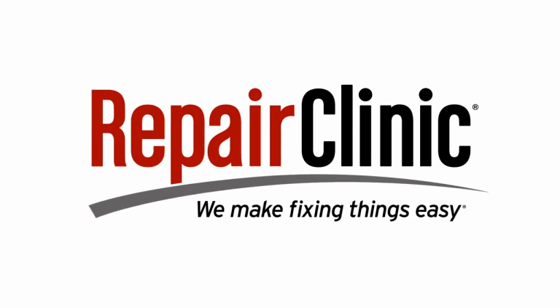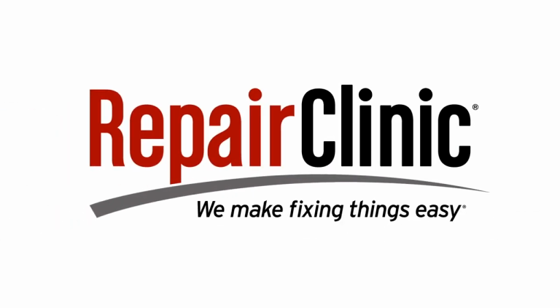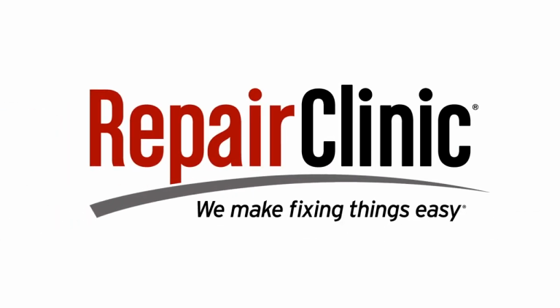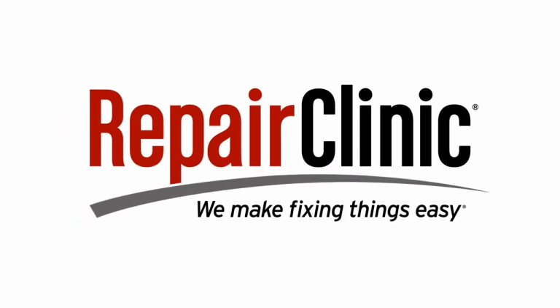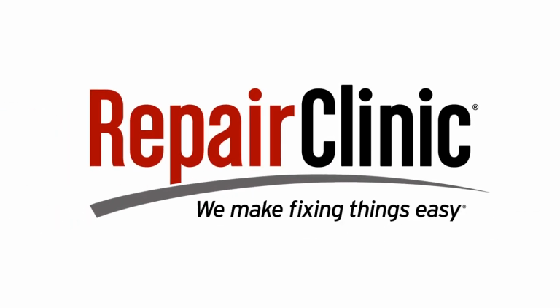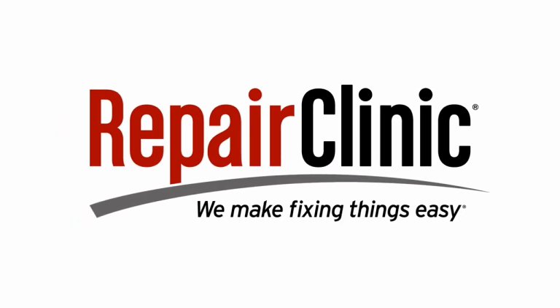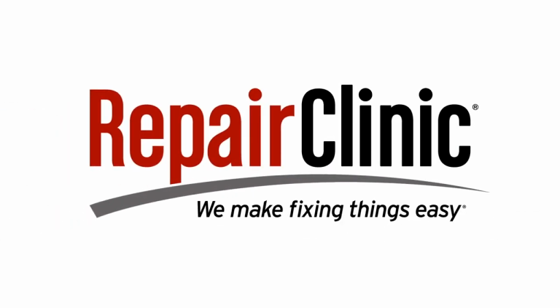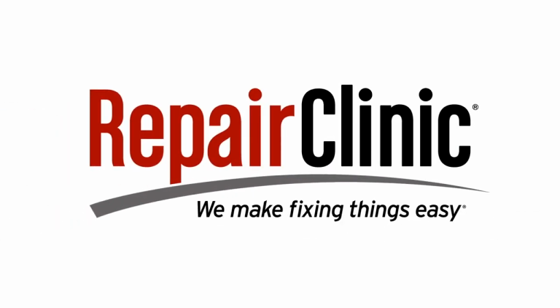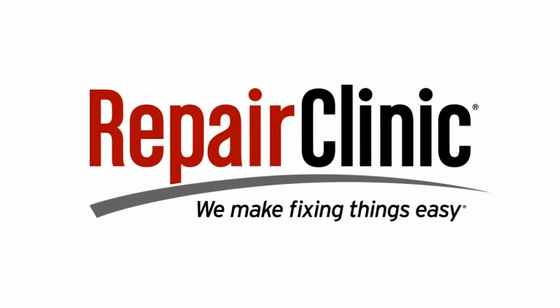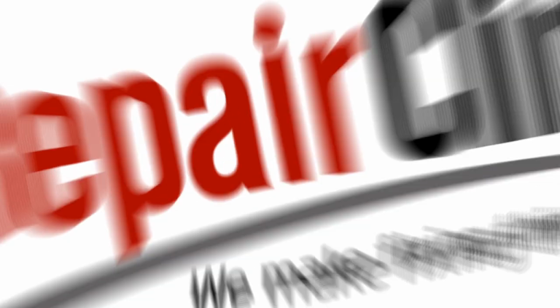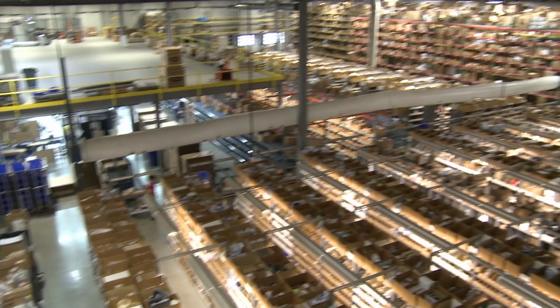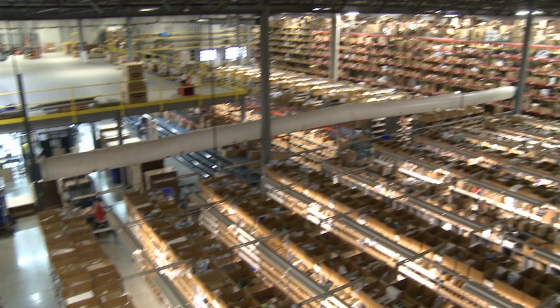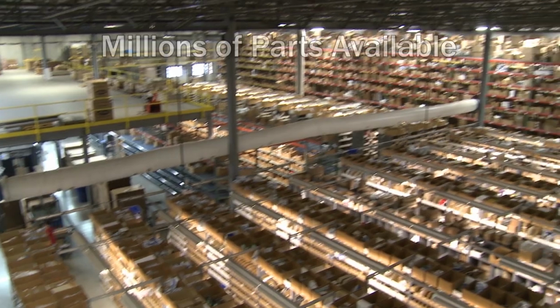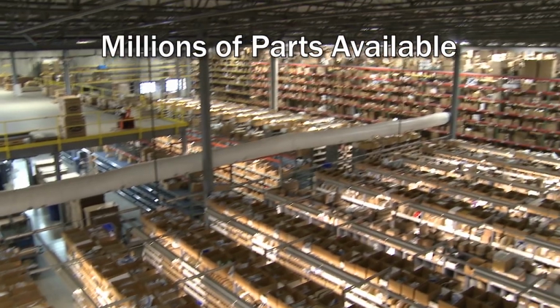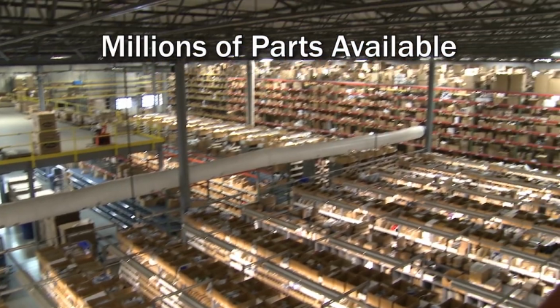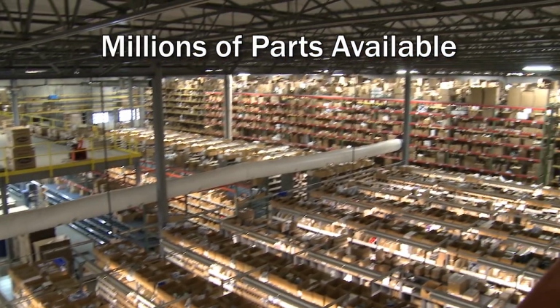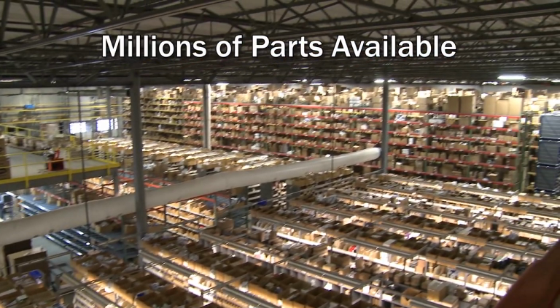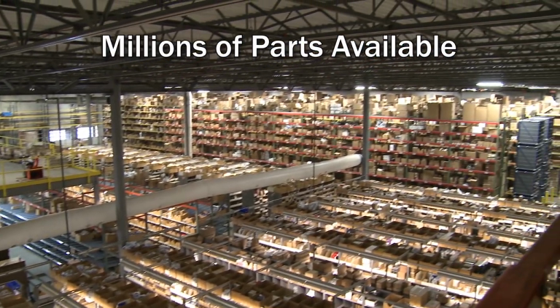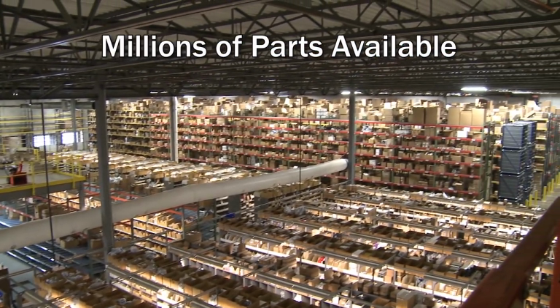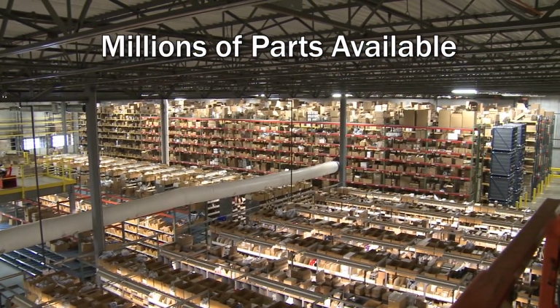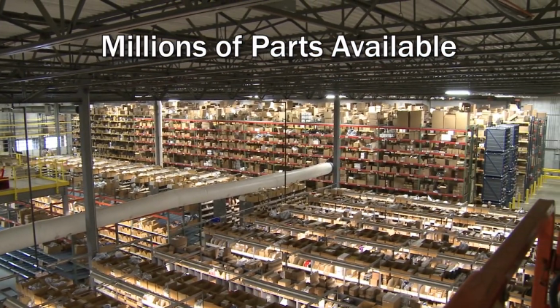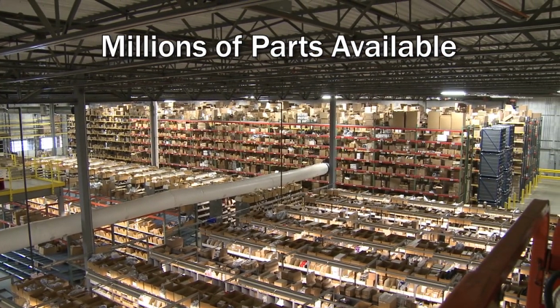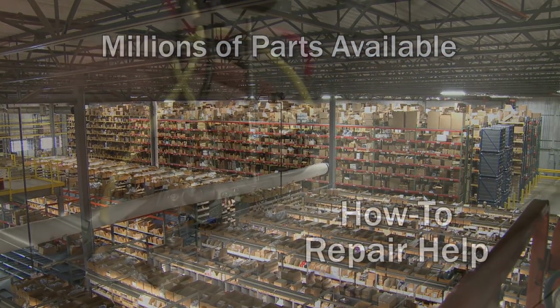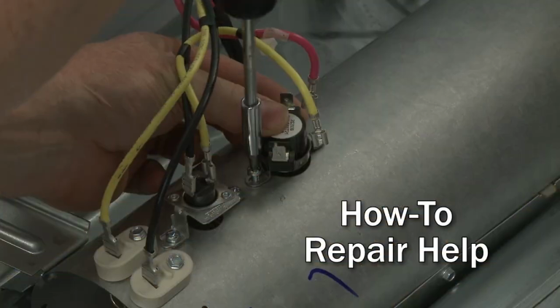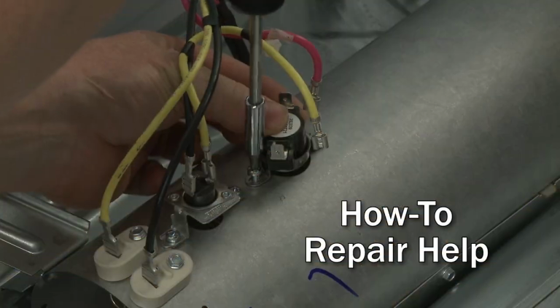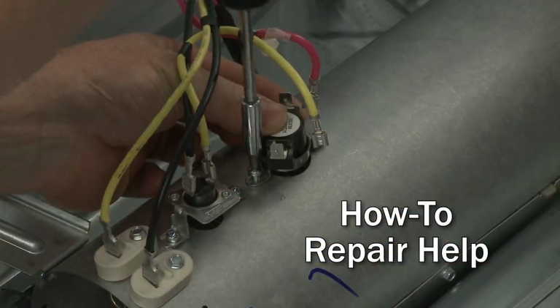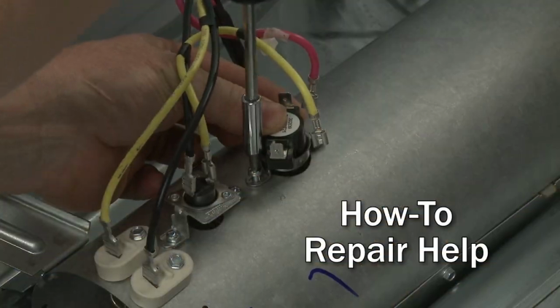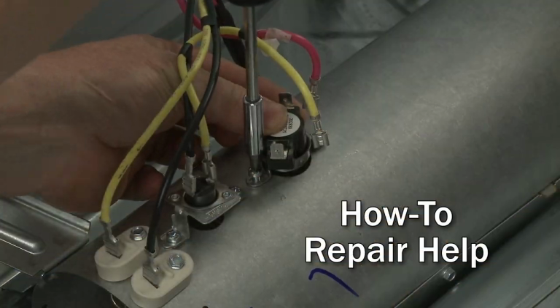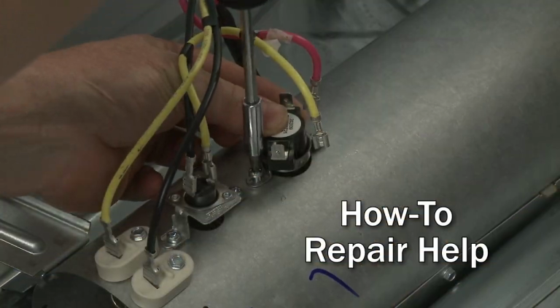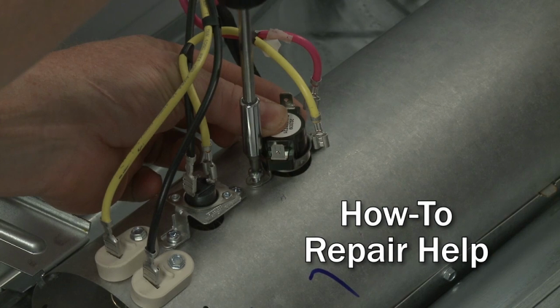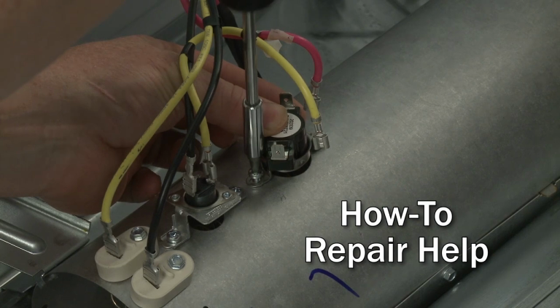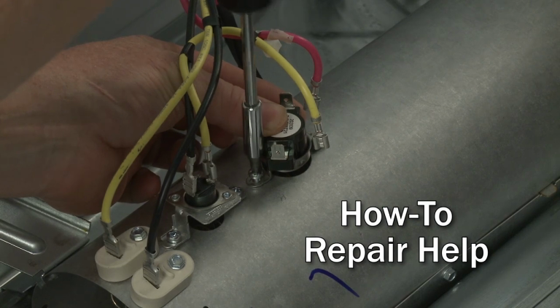Repair Clinic makes fixing things easy with millions of replacement parts available on our website and the help you need to do the repair yourself.